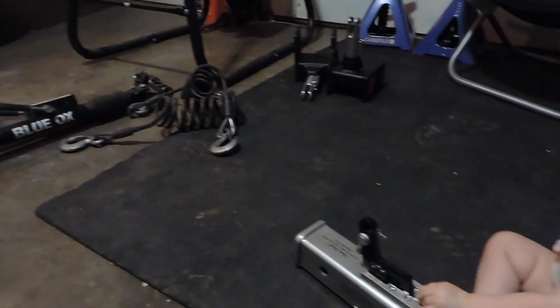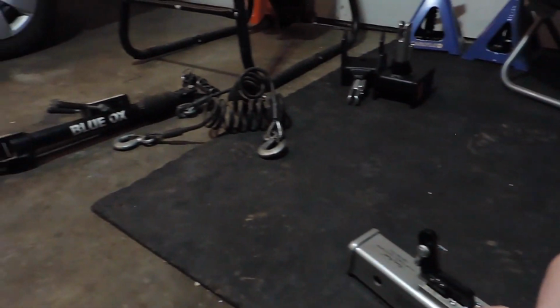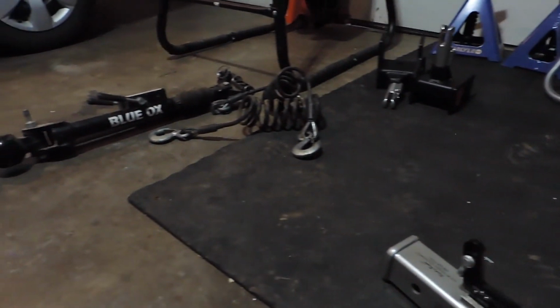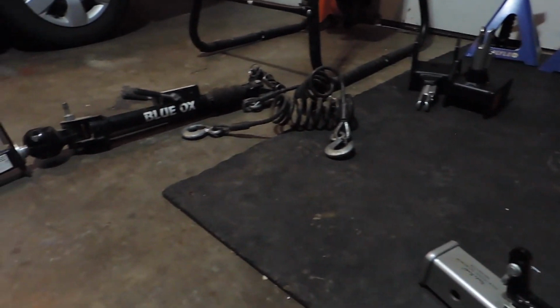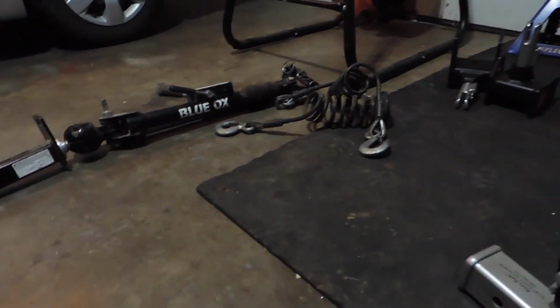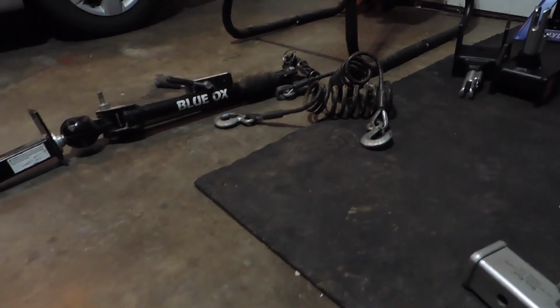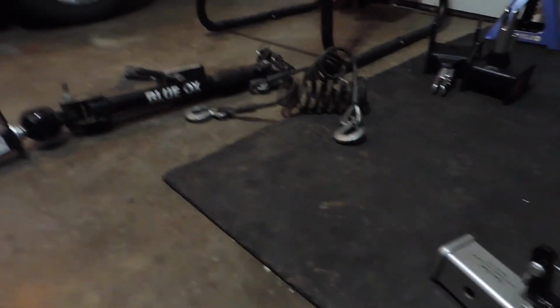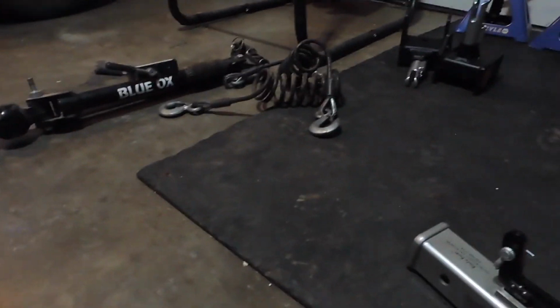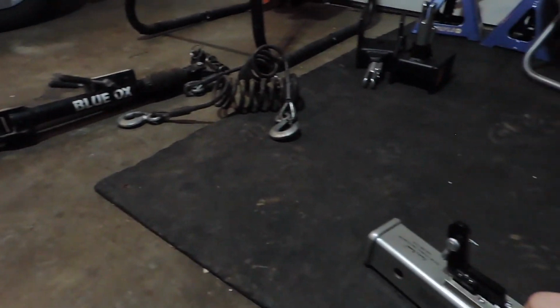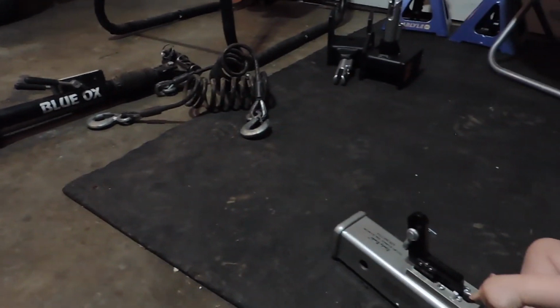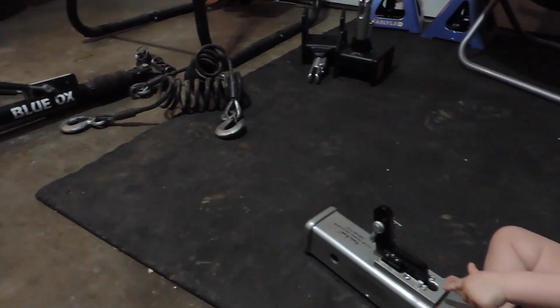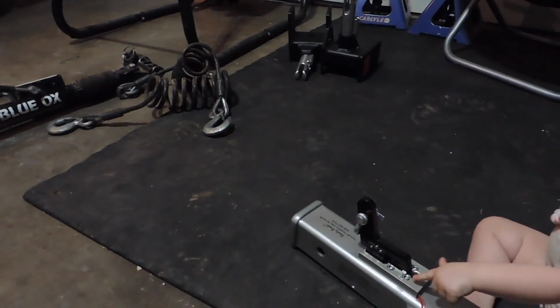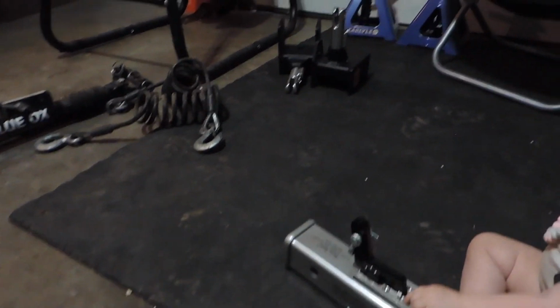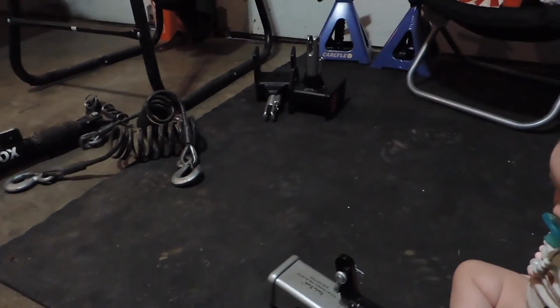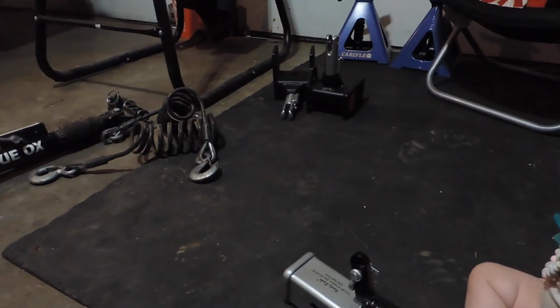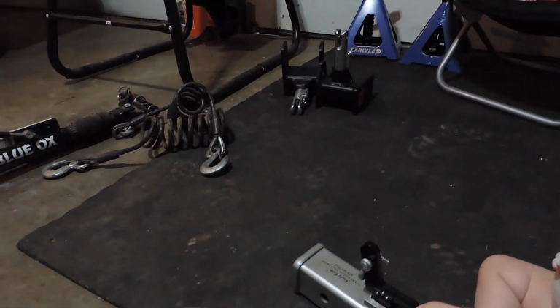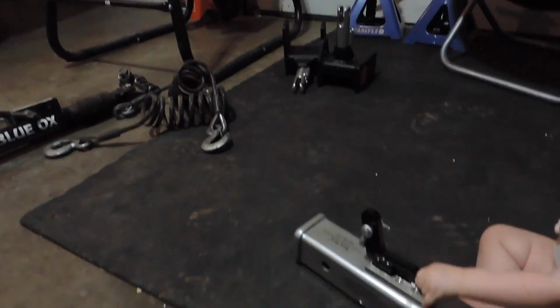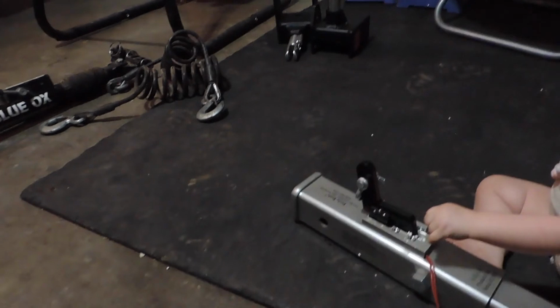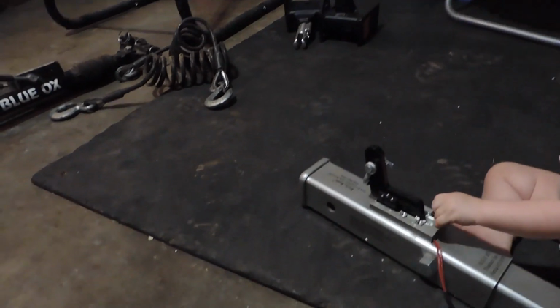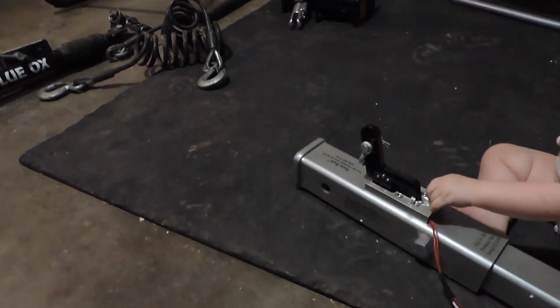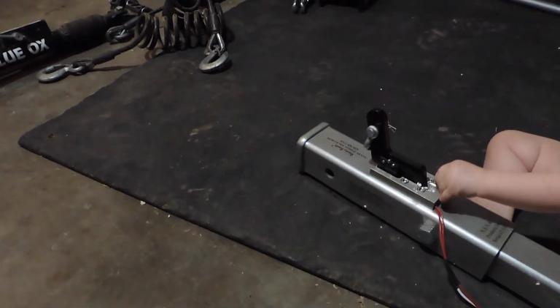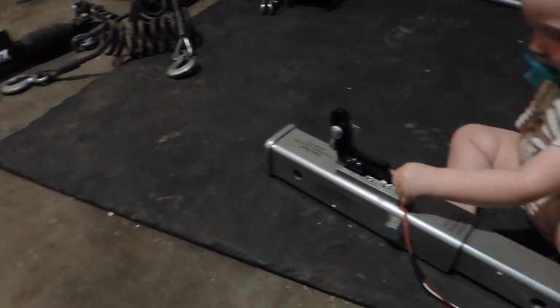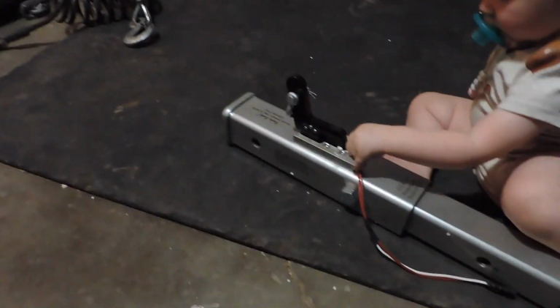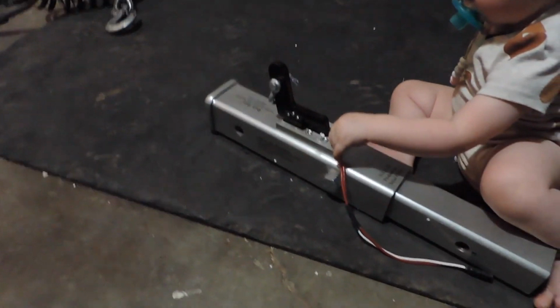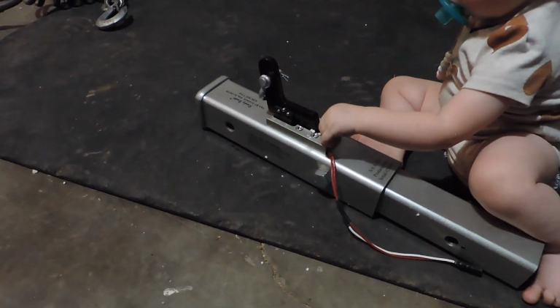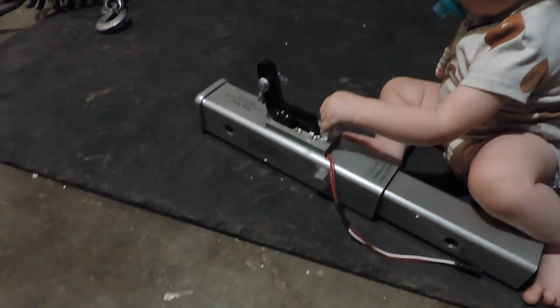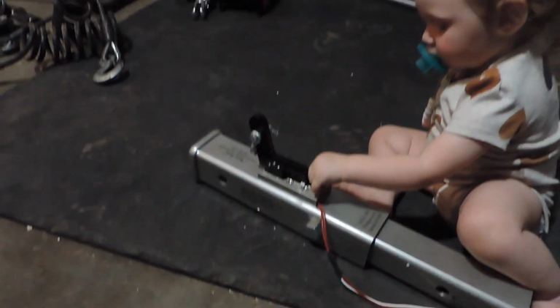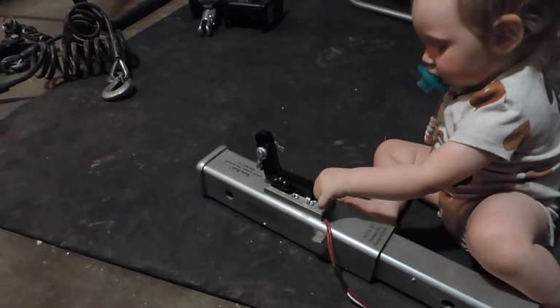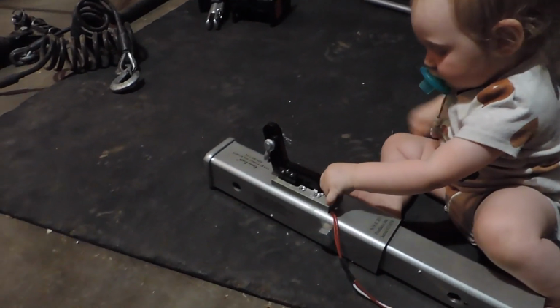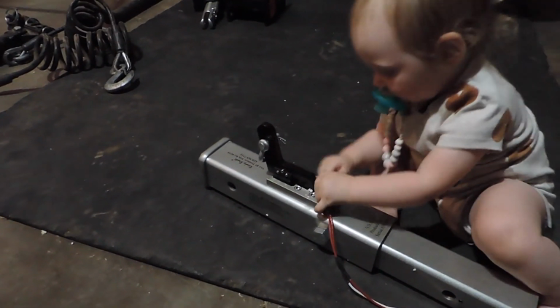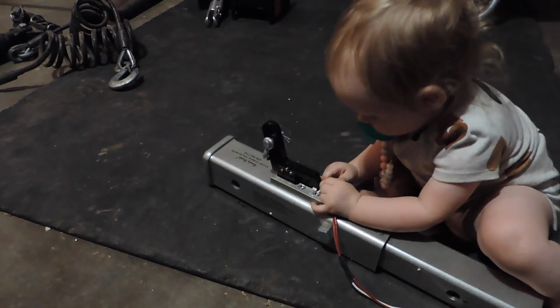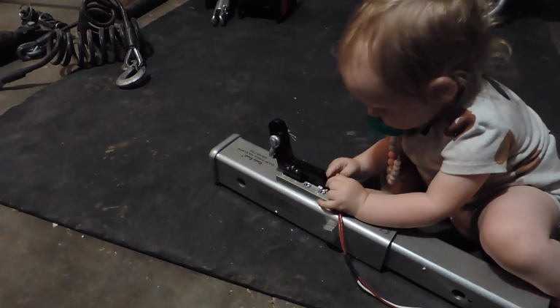On the next video, we're going to start installing all of this. We'll probably start with the base plate, and then once that's done, we'll get the coach over here and get the rest of this hooked up.